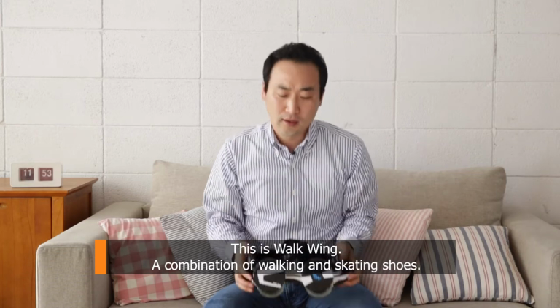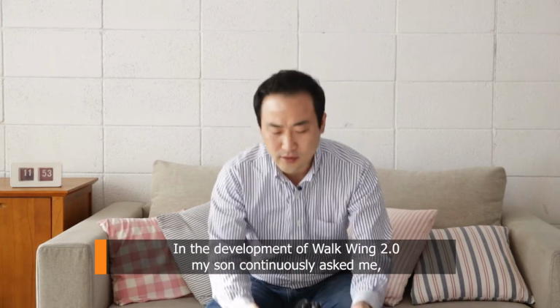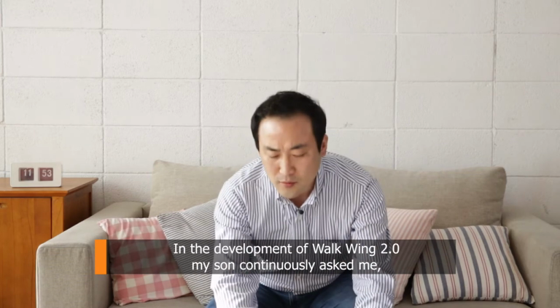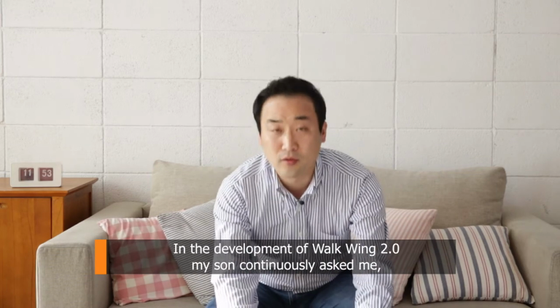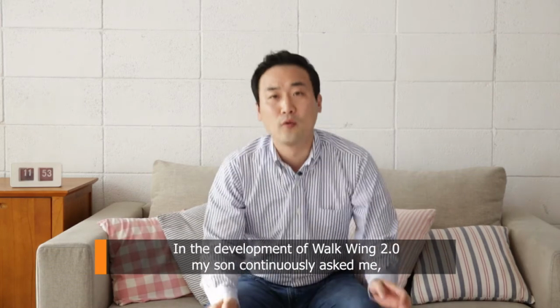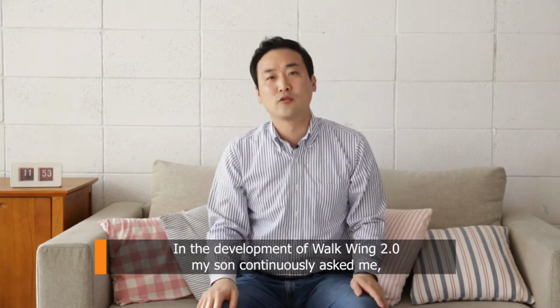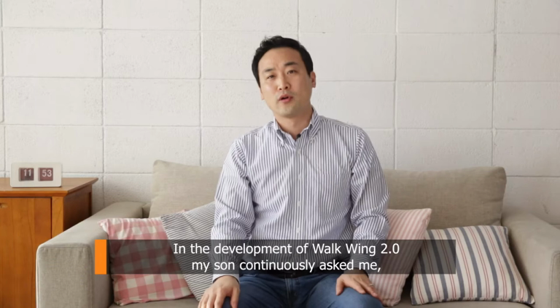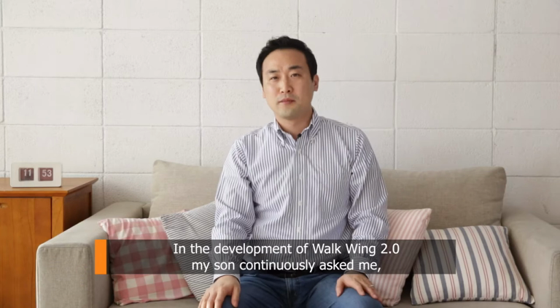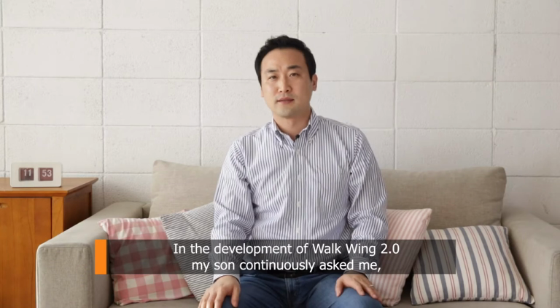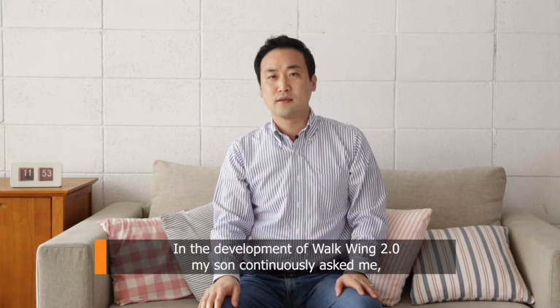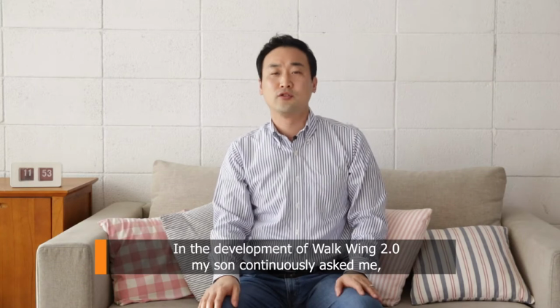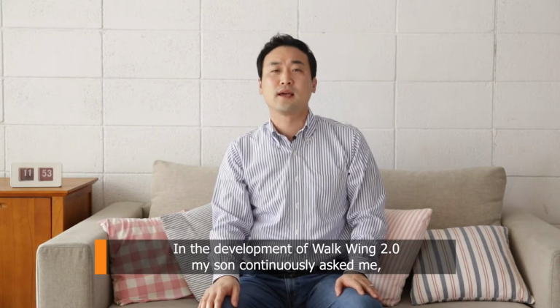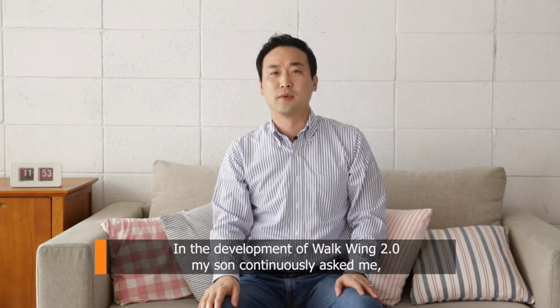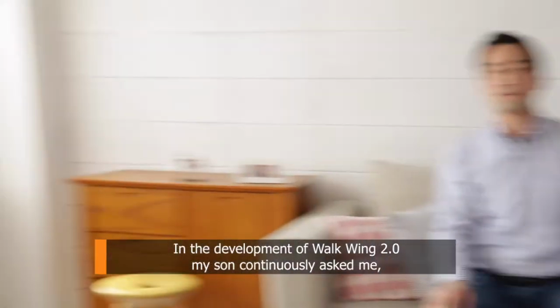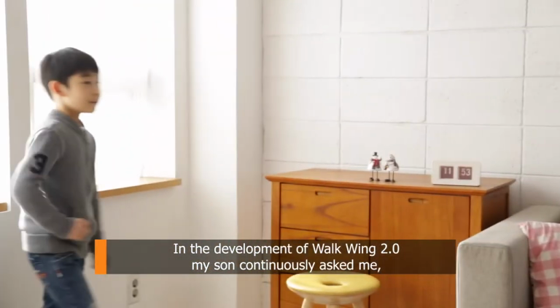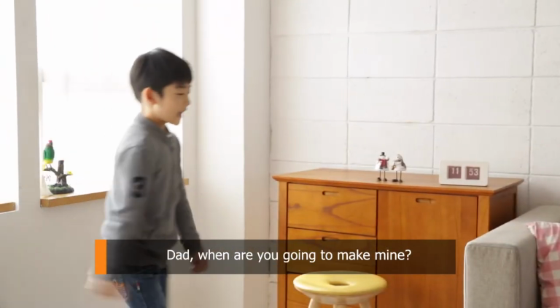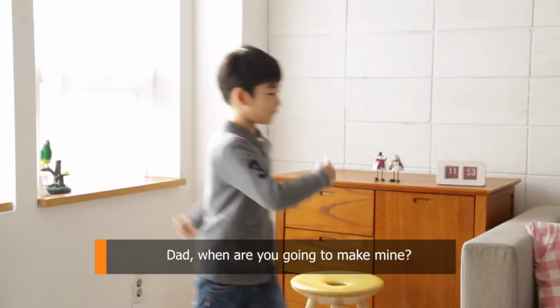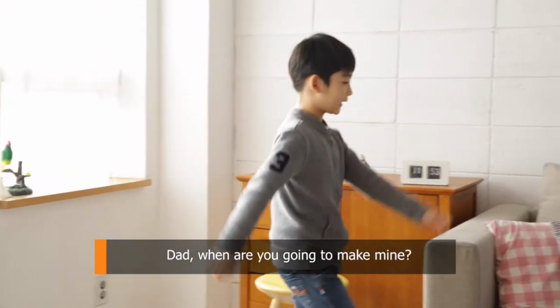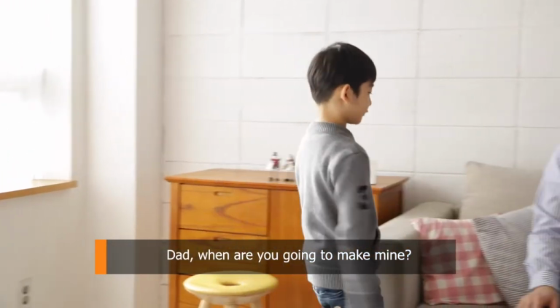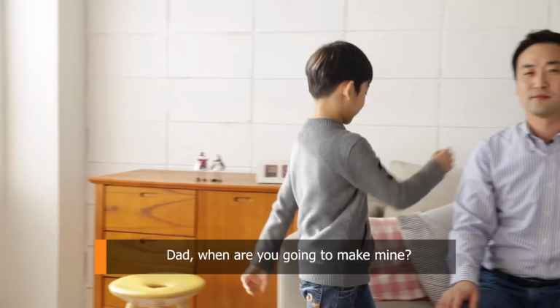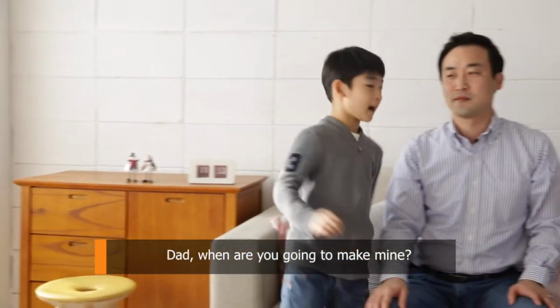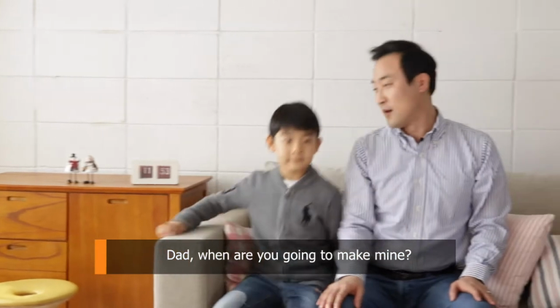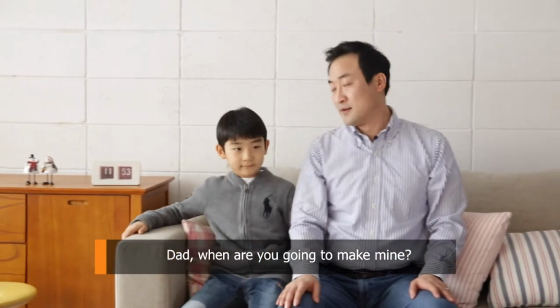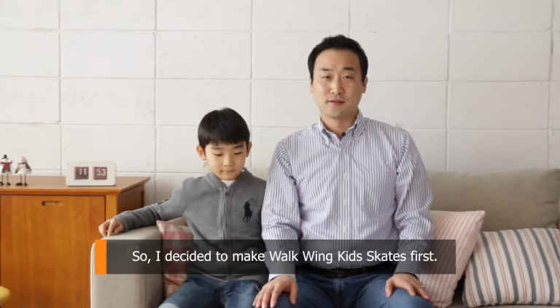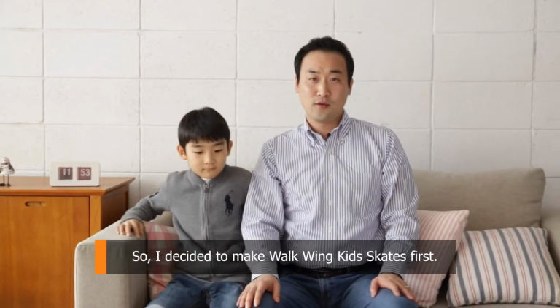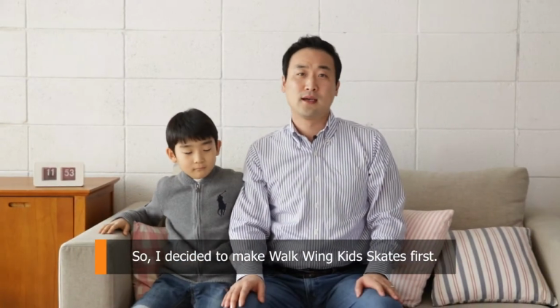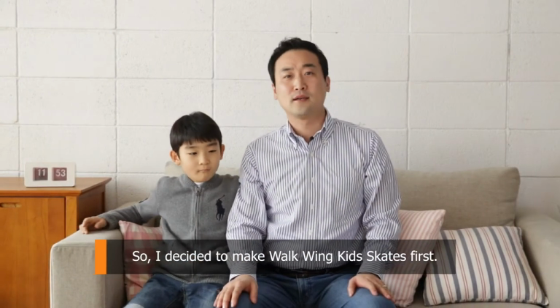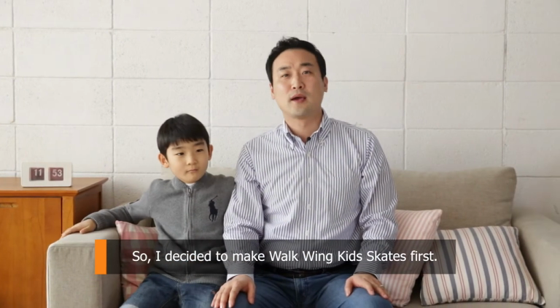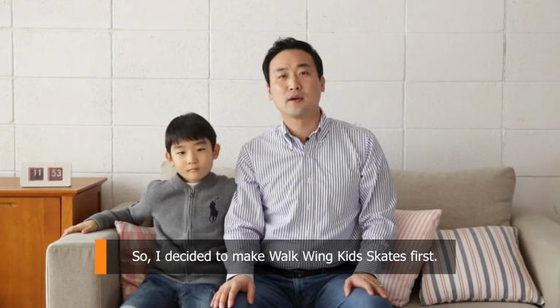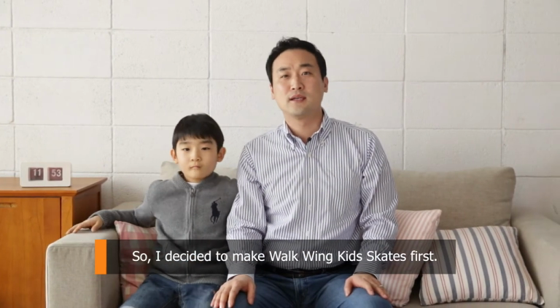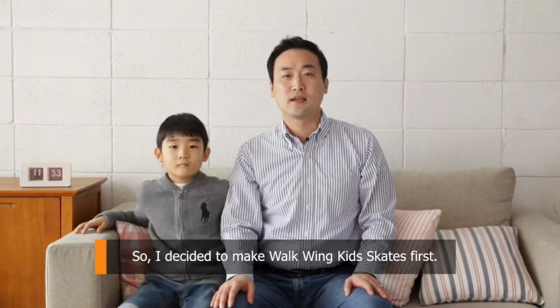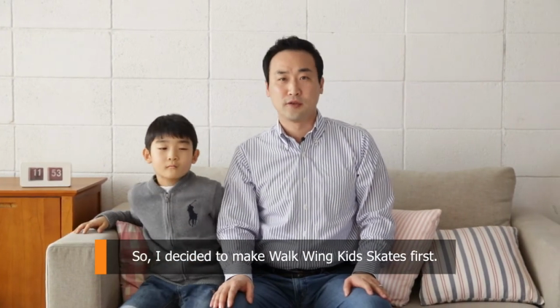In the development of Walk-in 2.0, my son continuously asked me, 'Dad, when are you going to make mine?' So I decided to make Walk-in Kids Skates first.